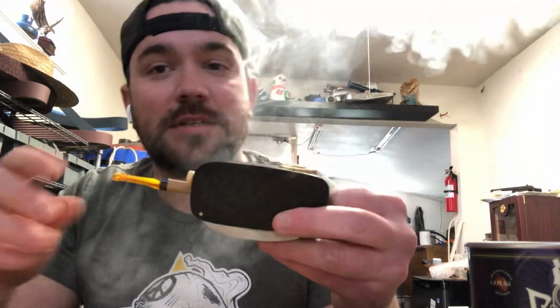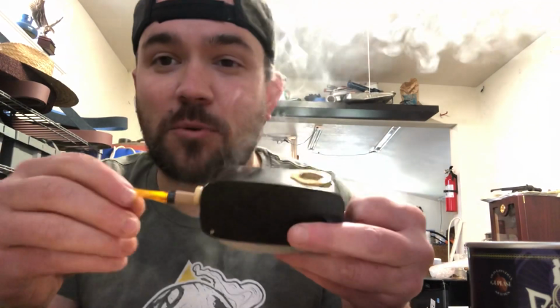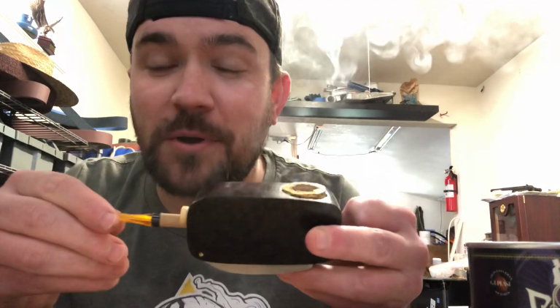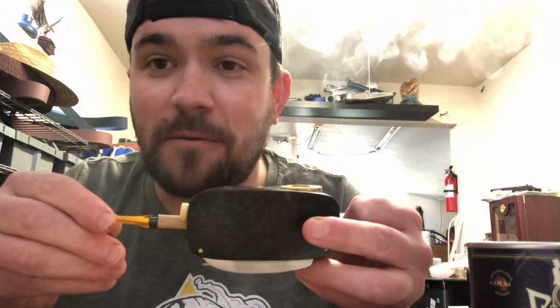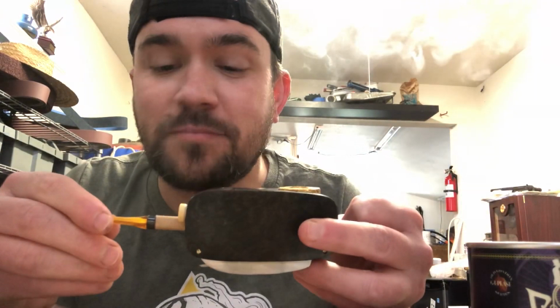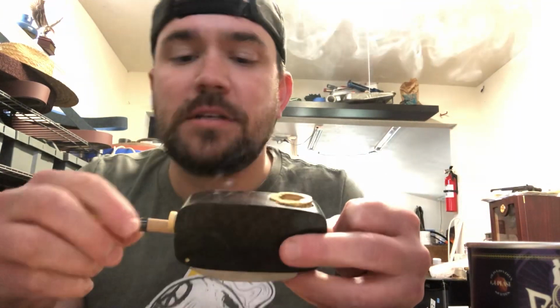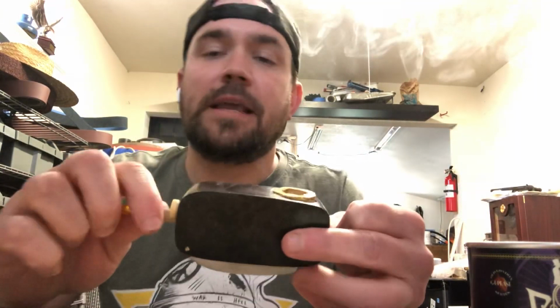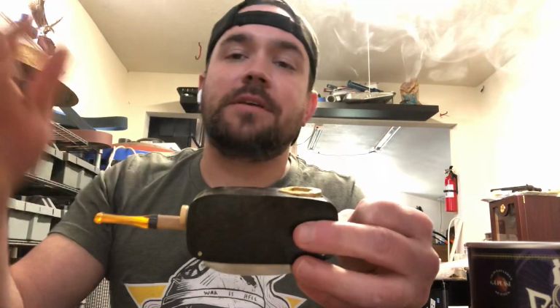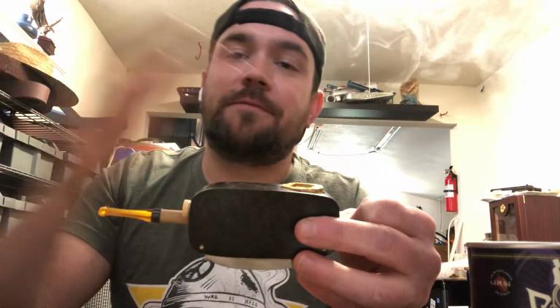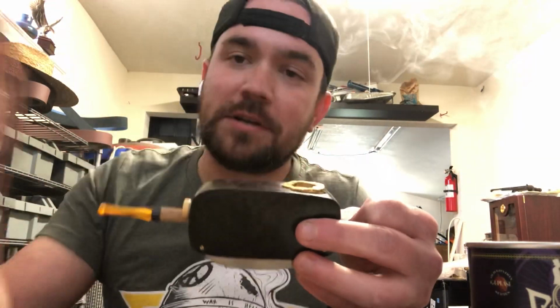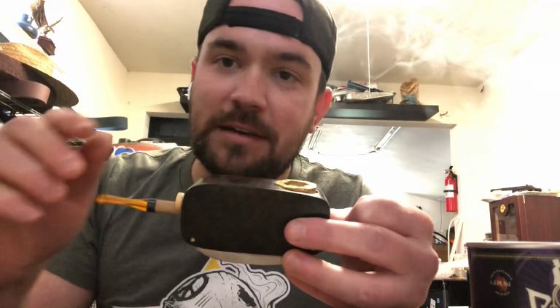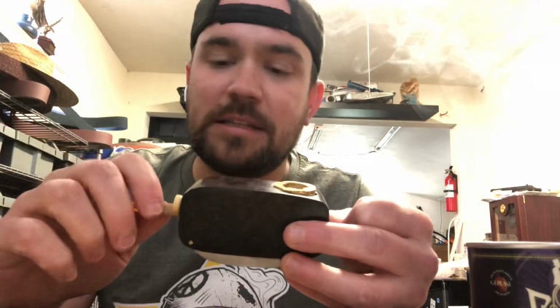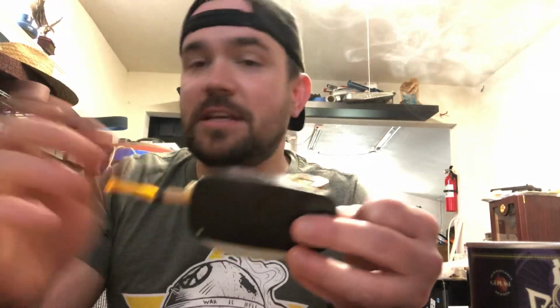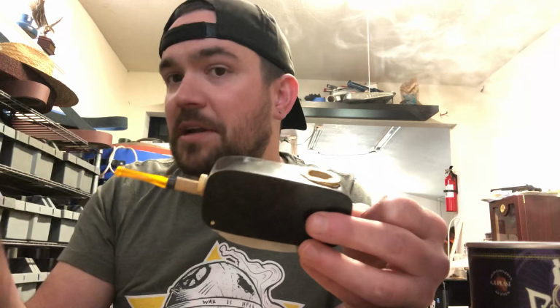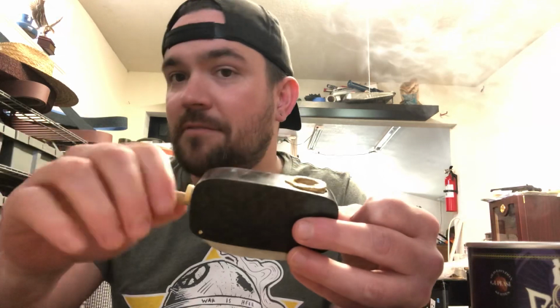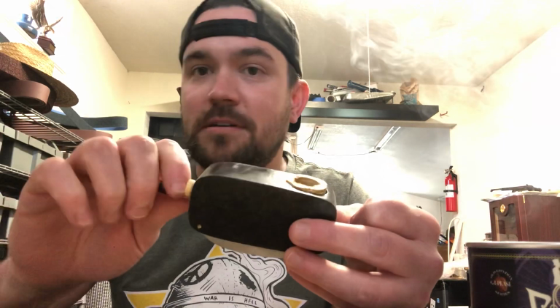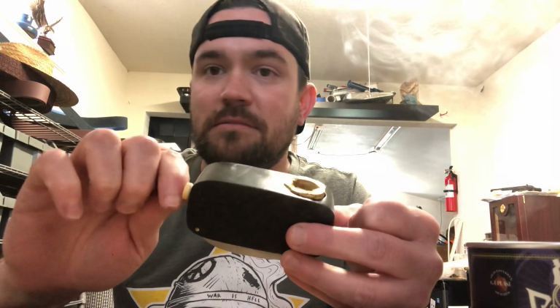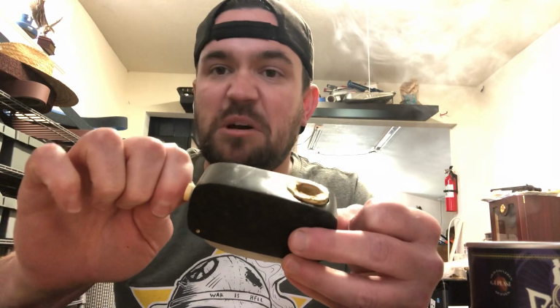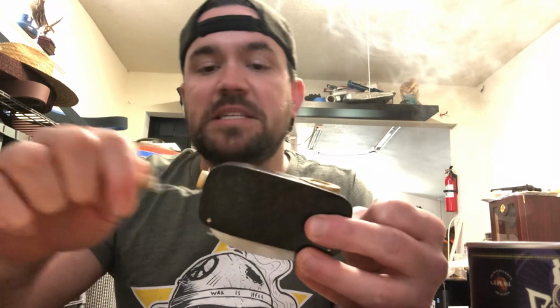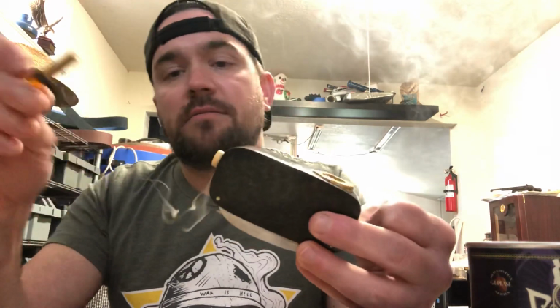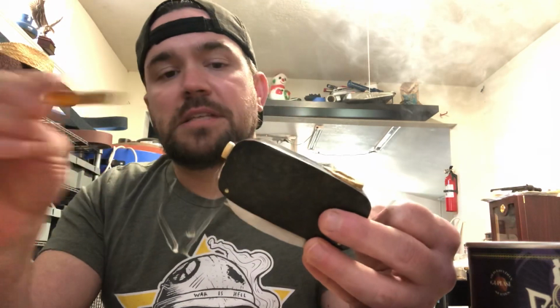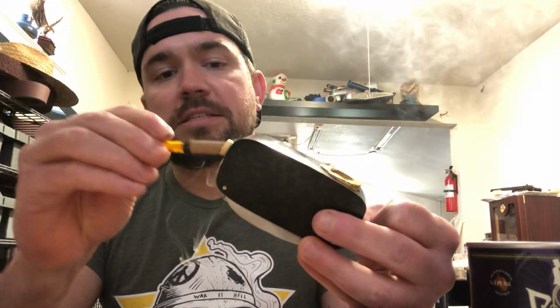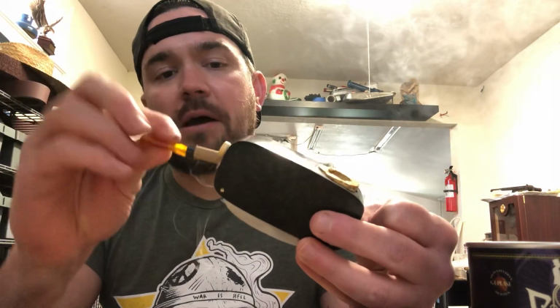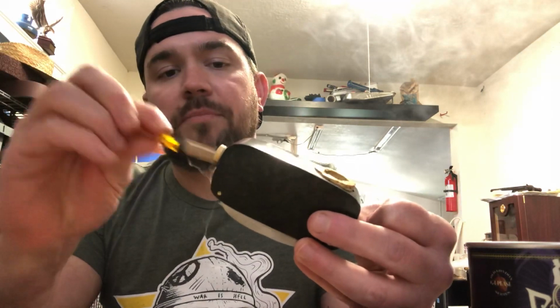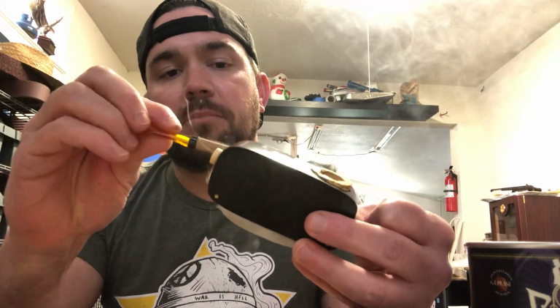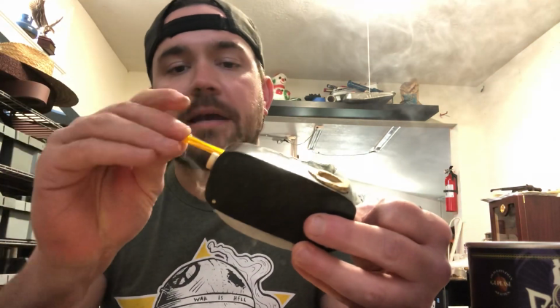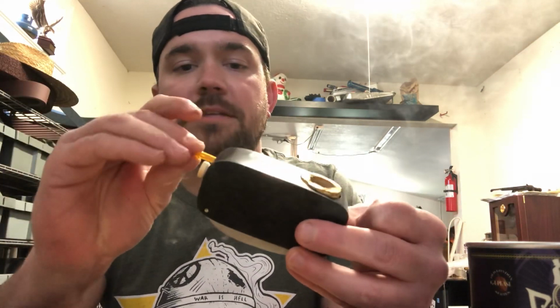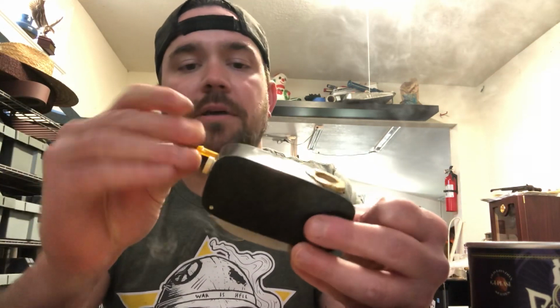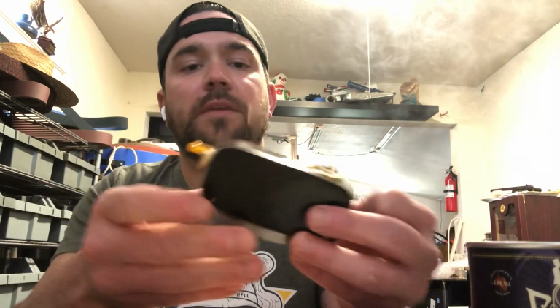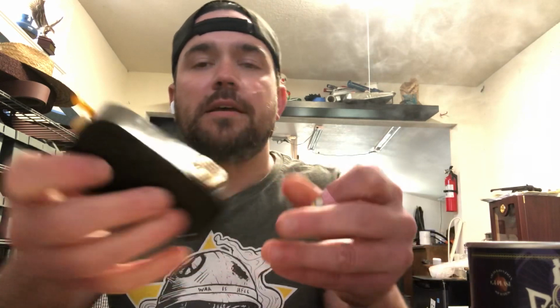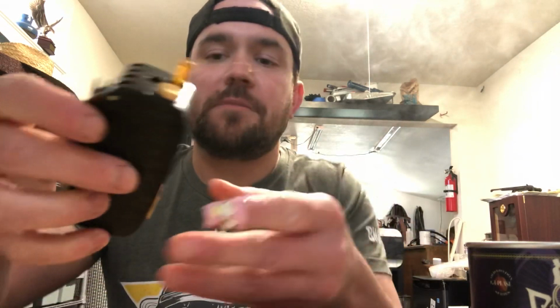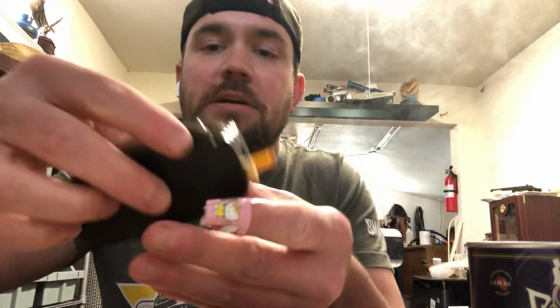So it works pretty well. Now if you were done and let's just say you wanted to have a bite to eat, you just take the stem out, put it back in its area, and you flip that sucker over.